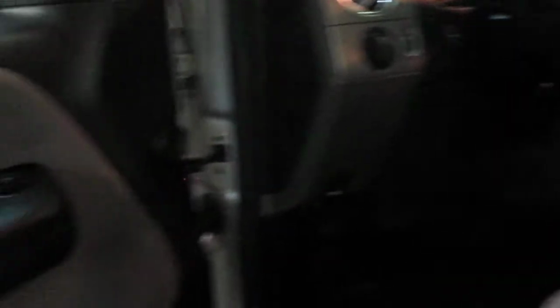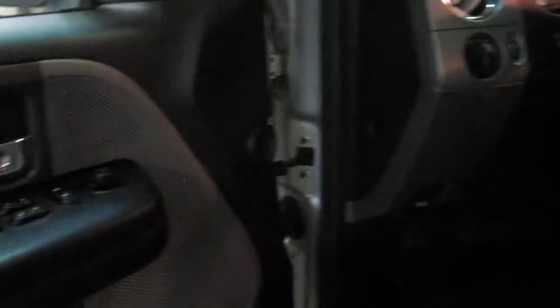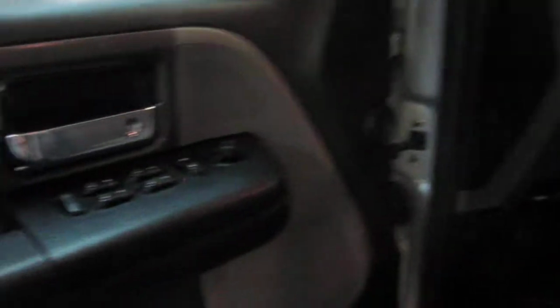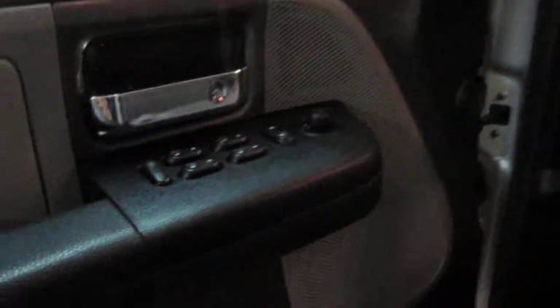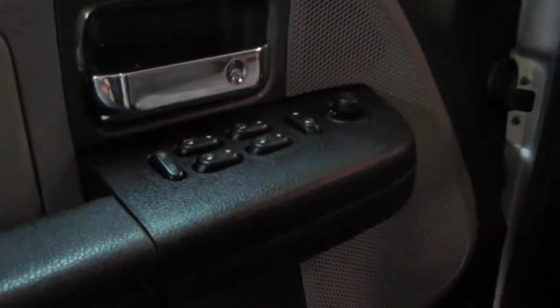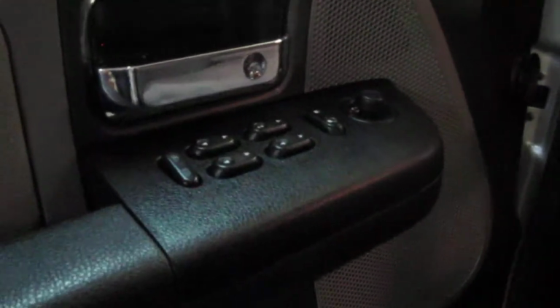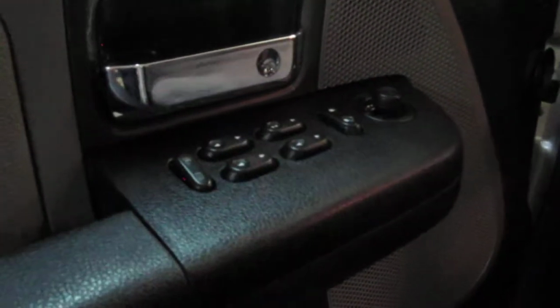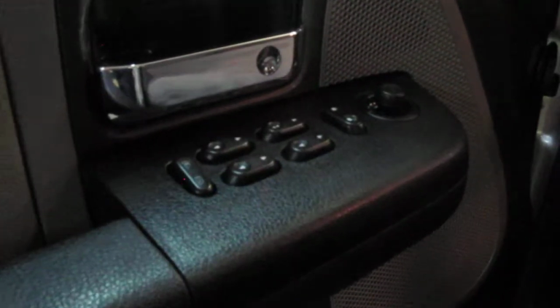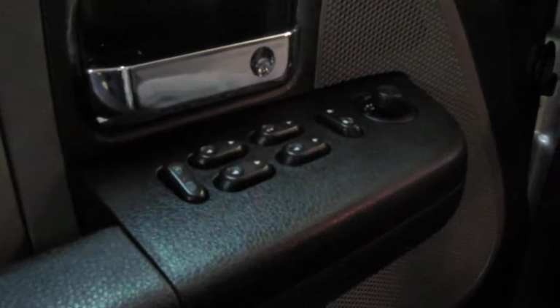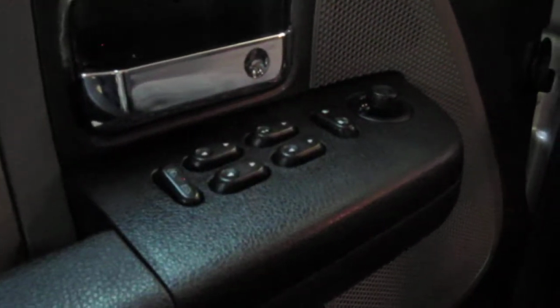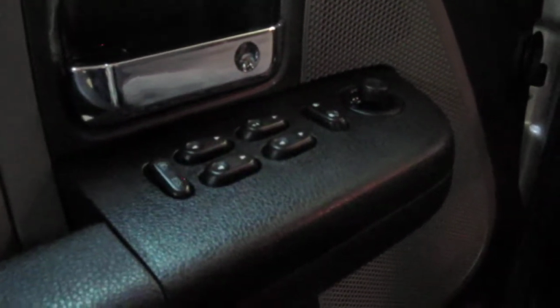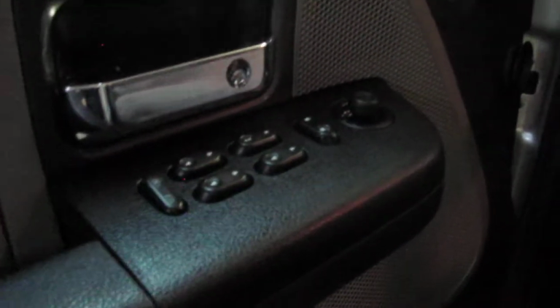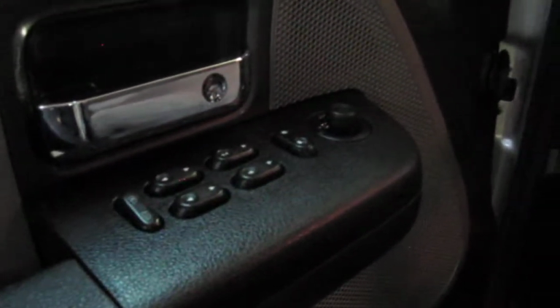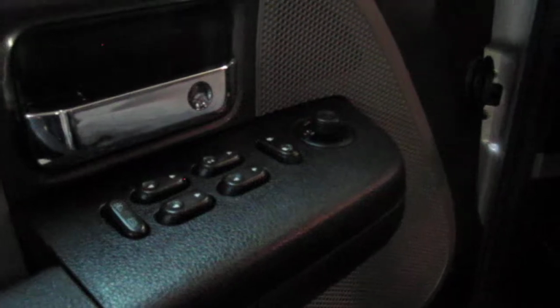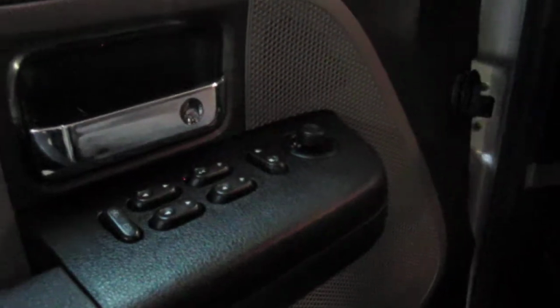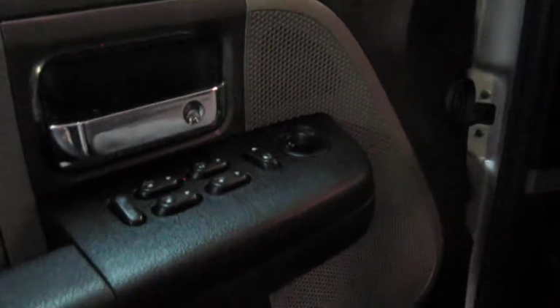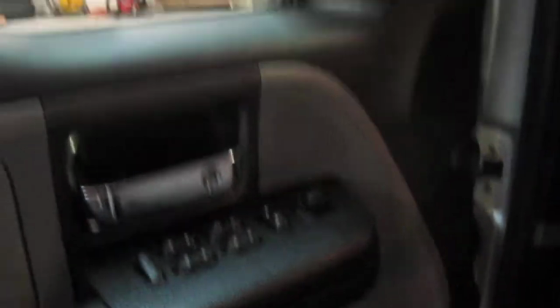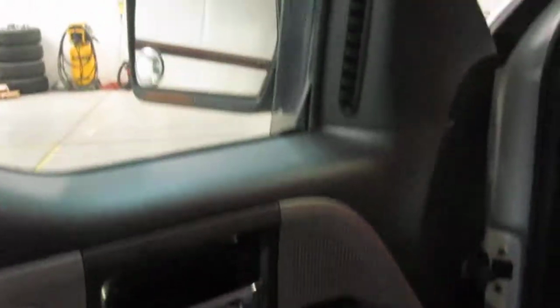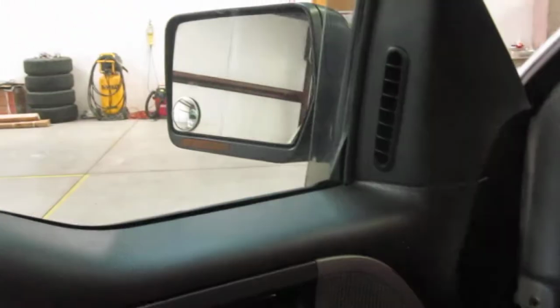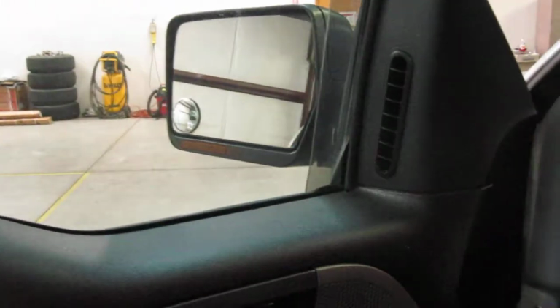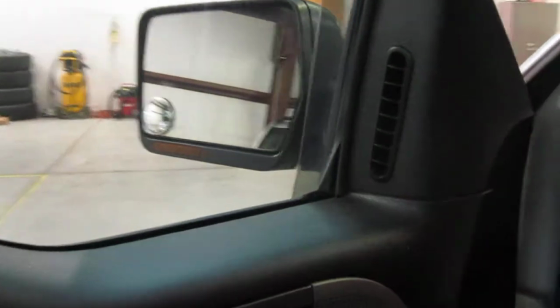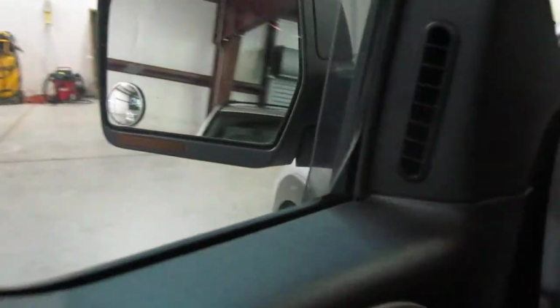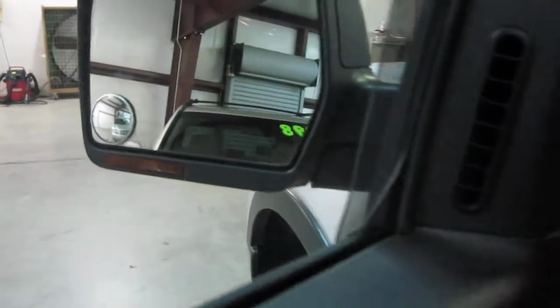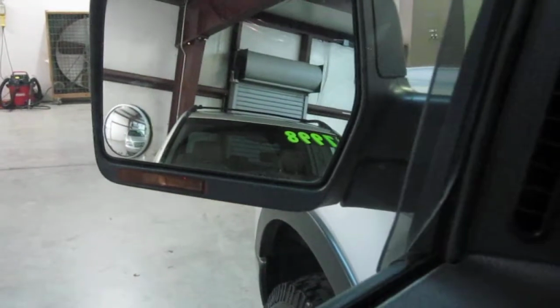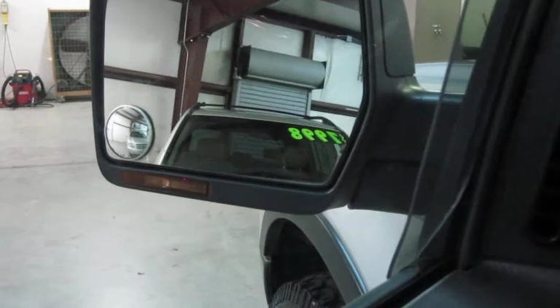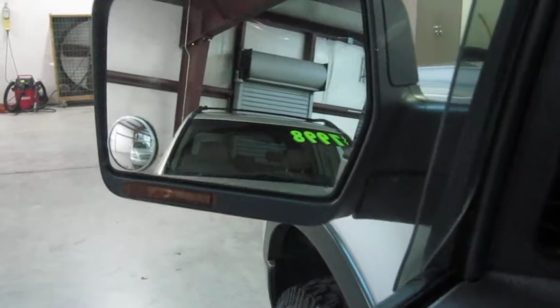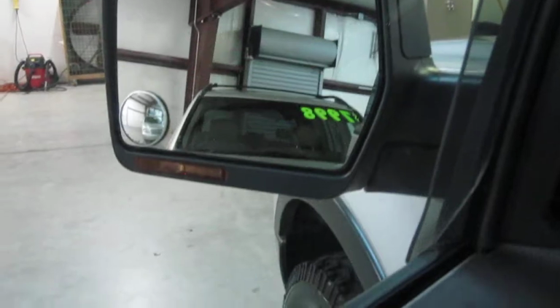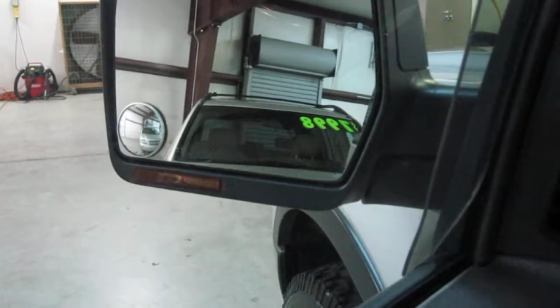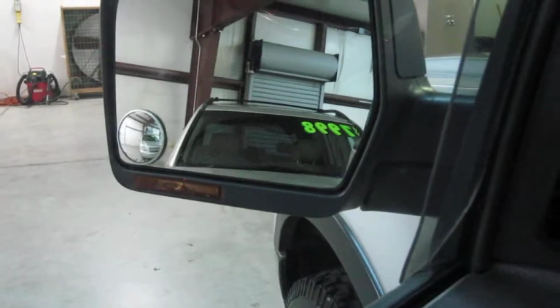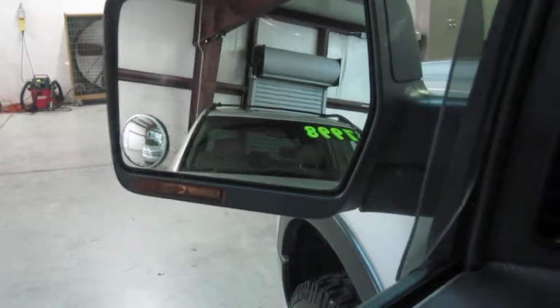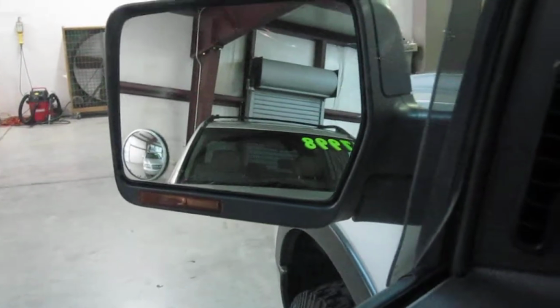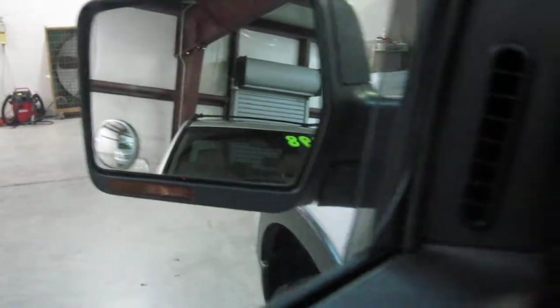Over here we have the power lock, power window, and power mirror controls. The side mirrors actually do have turn signals on them also.